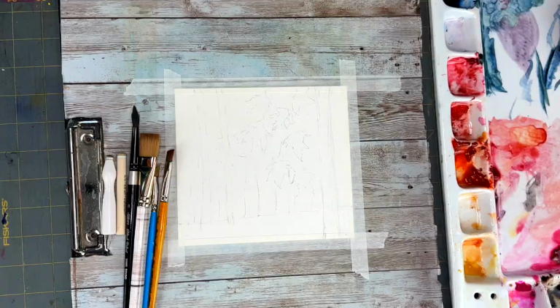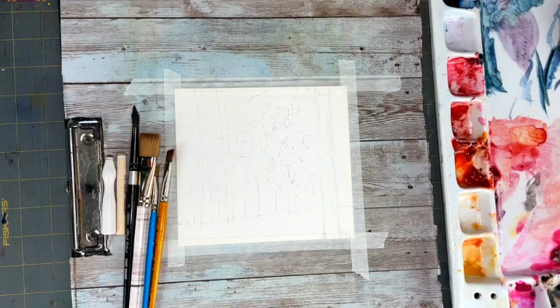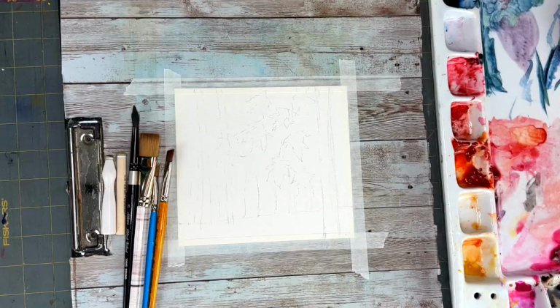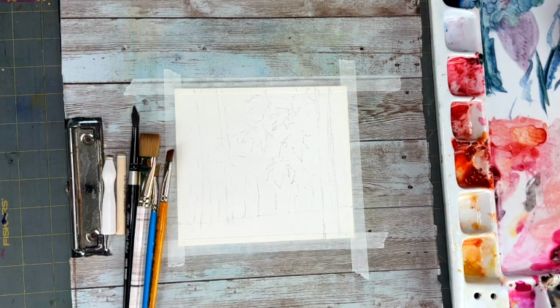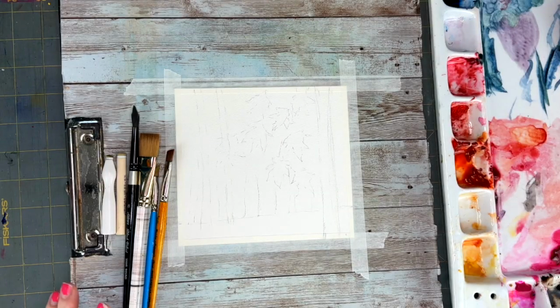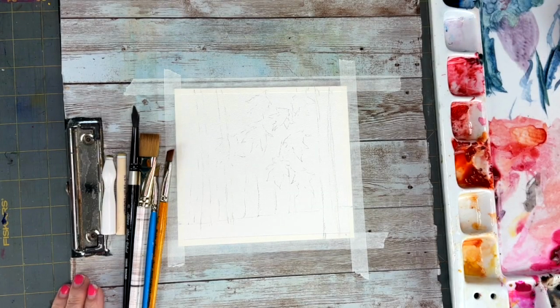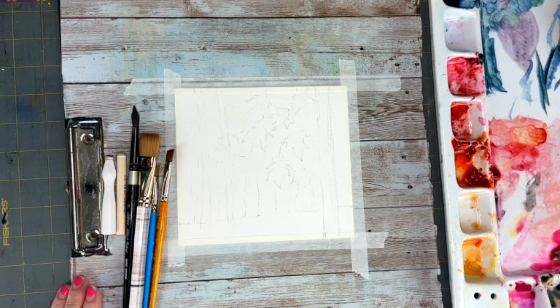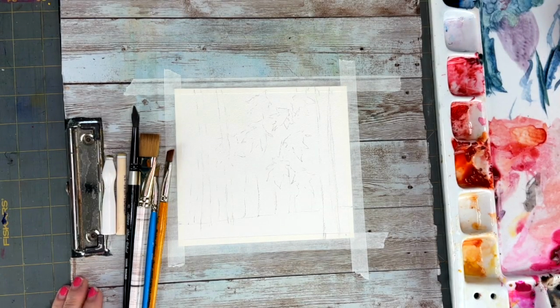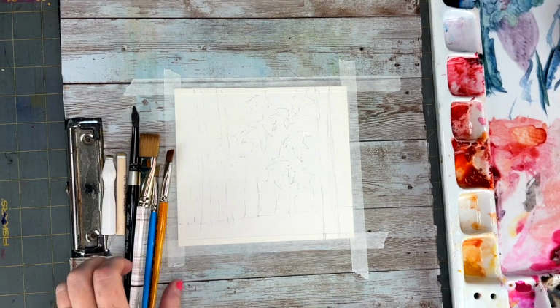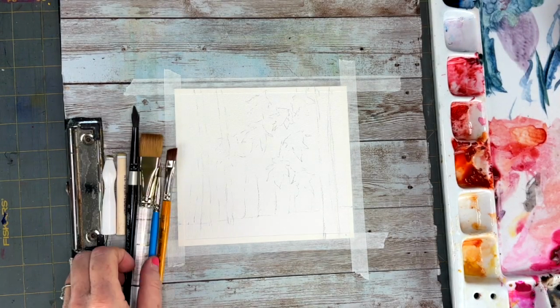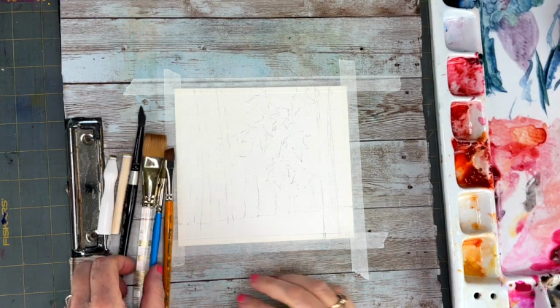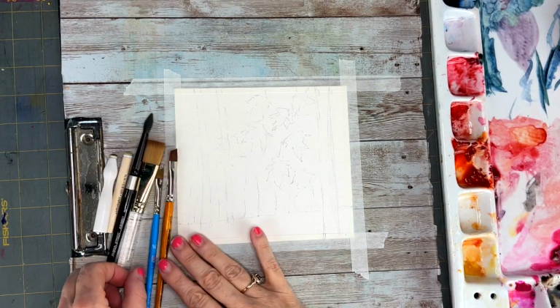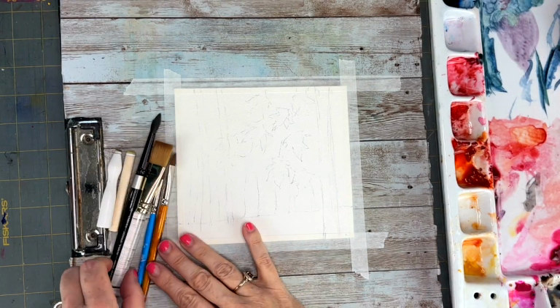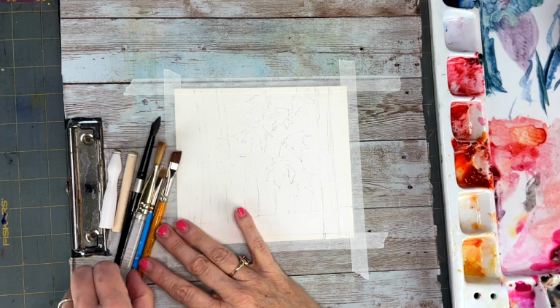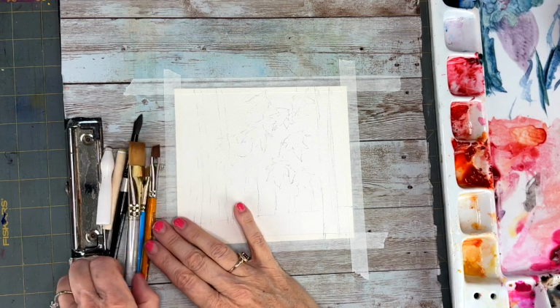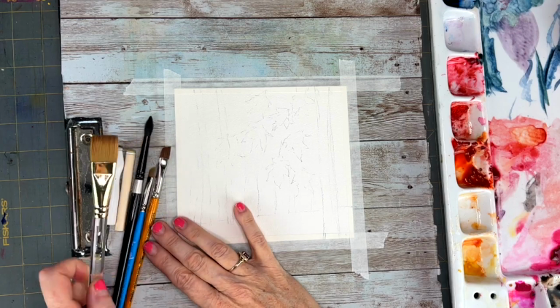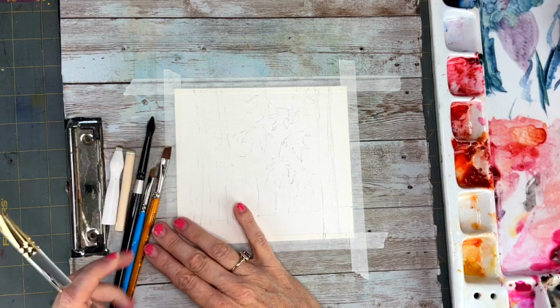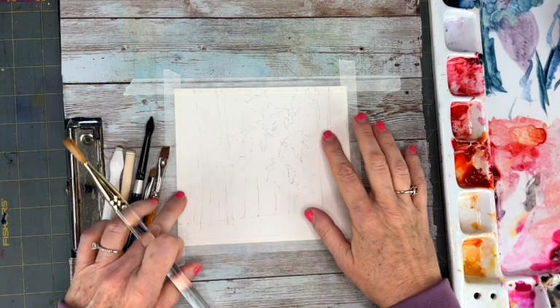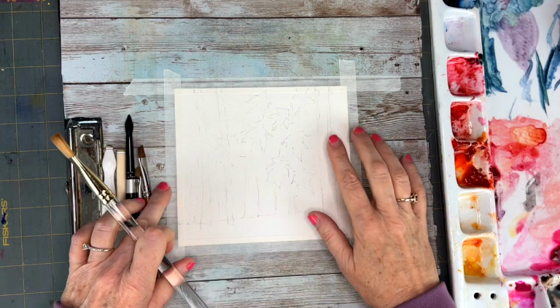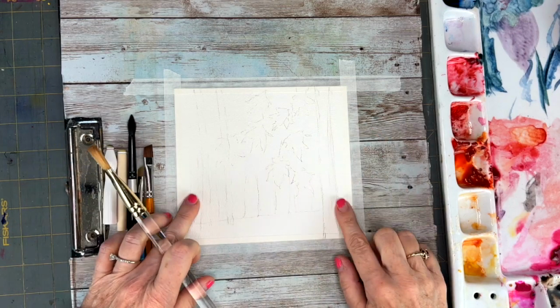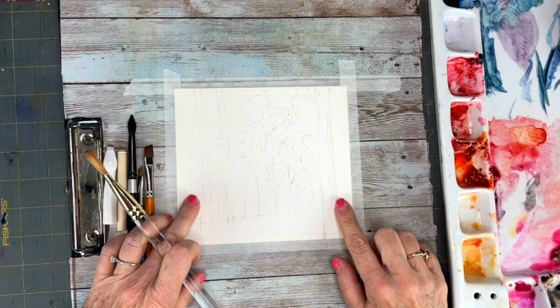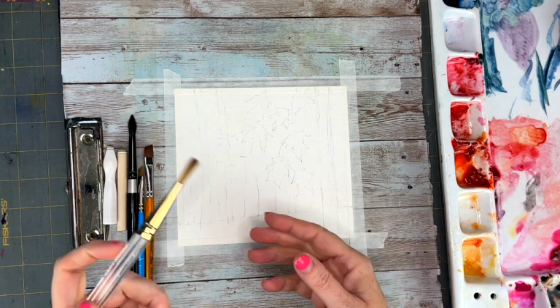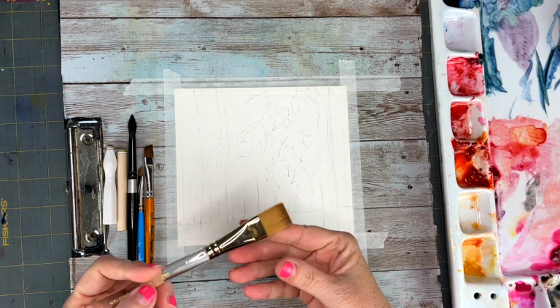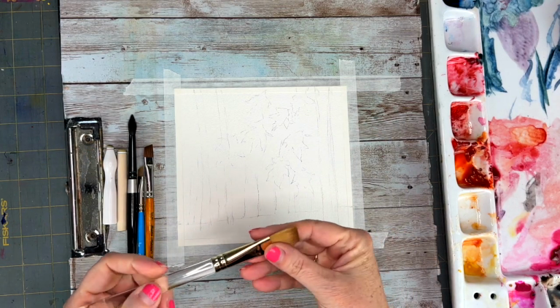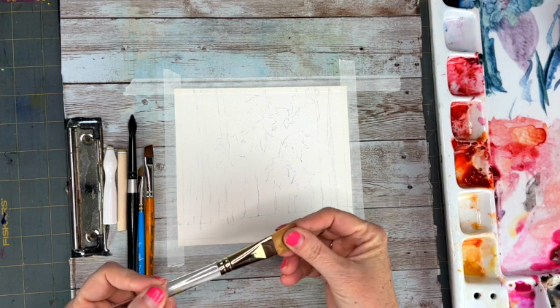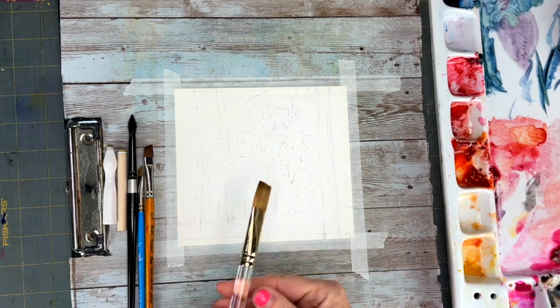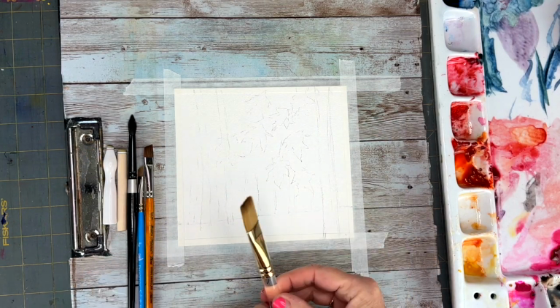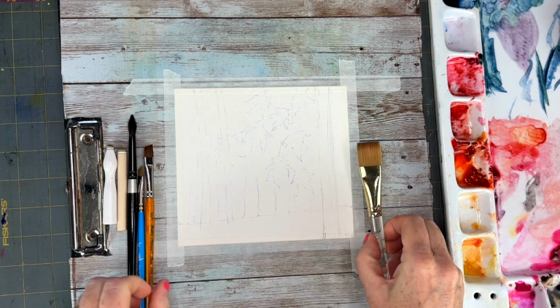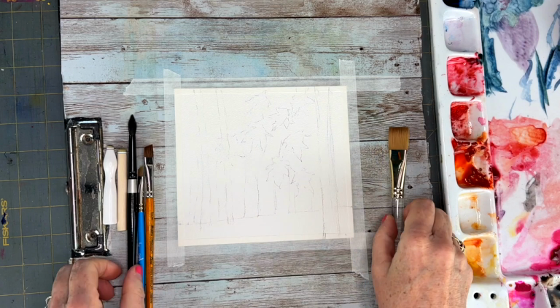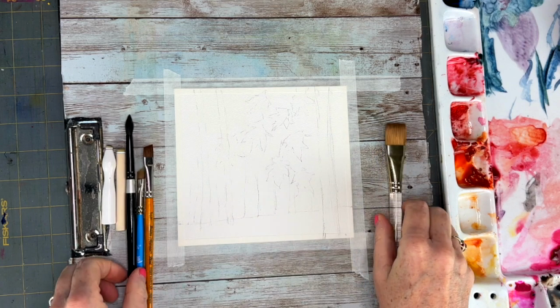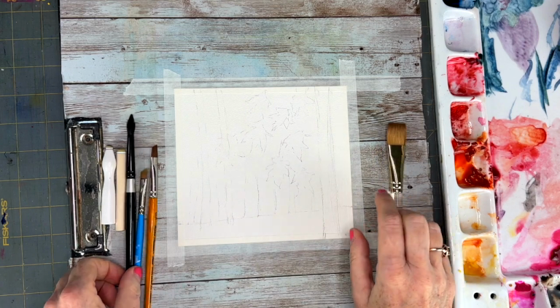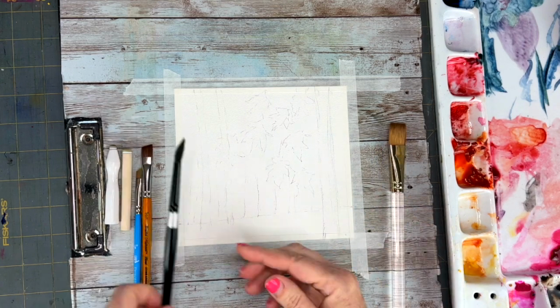Hello aqua friends, my name is Nicole. Thanks for joining me today. I'm going to do an autumn forest with some leaves in the foreground and the background is going to be all fuzzy.